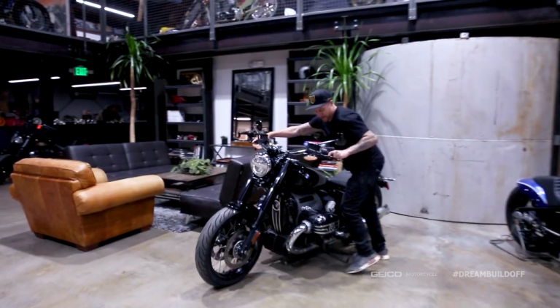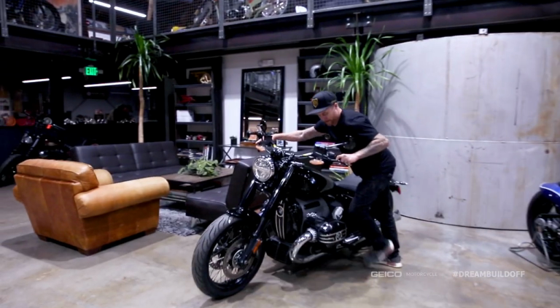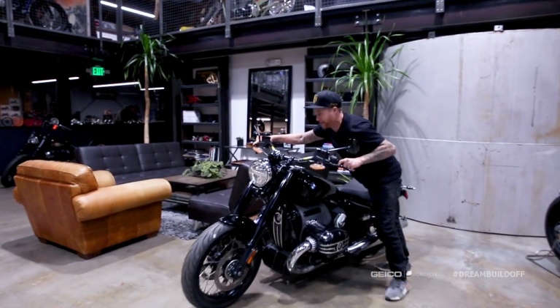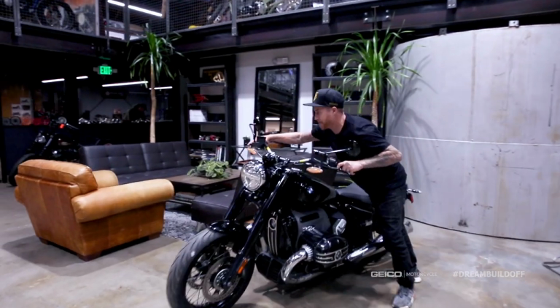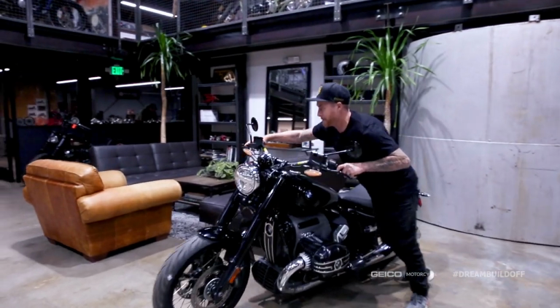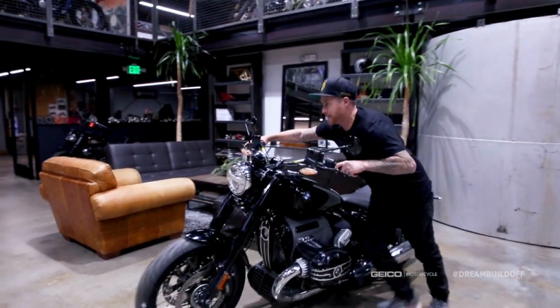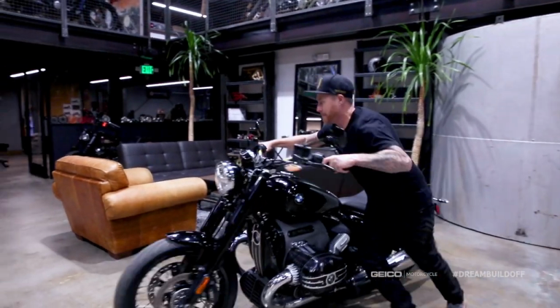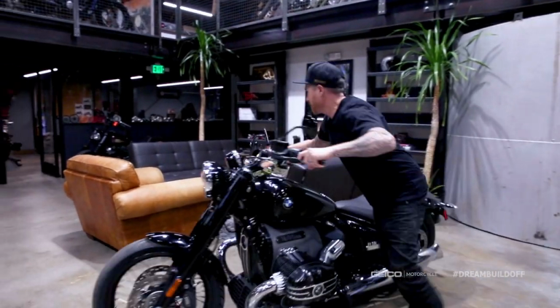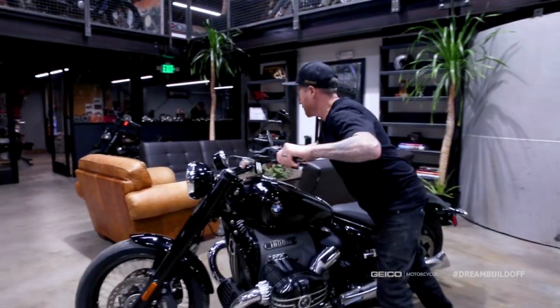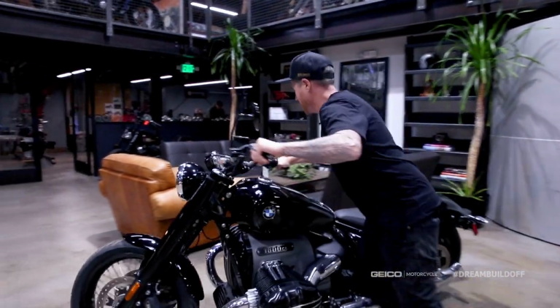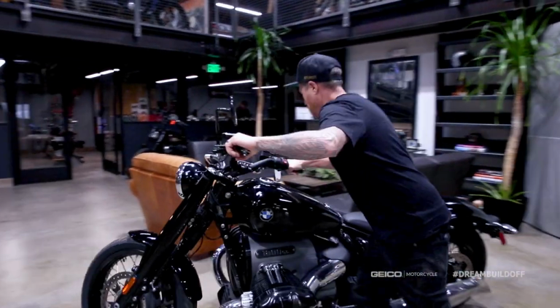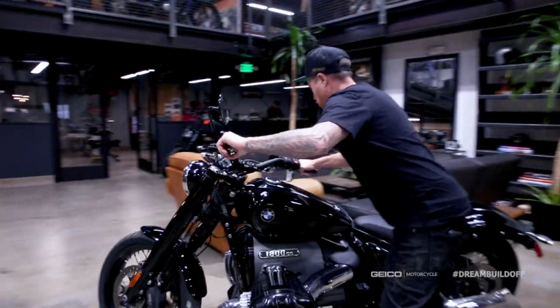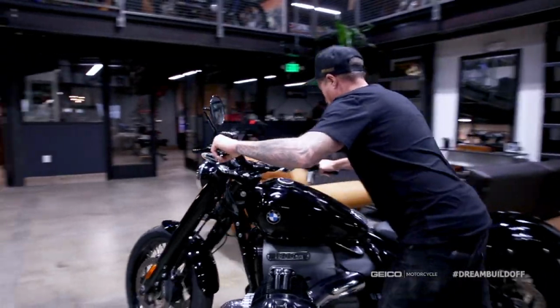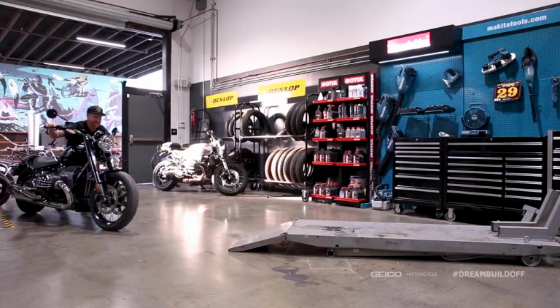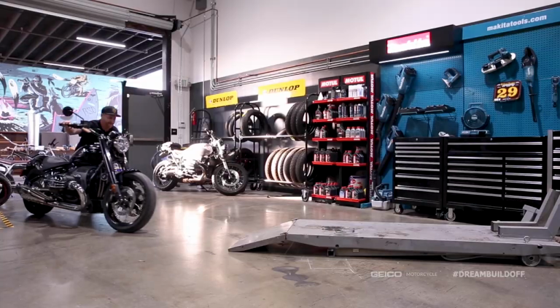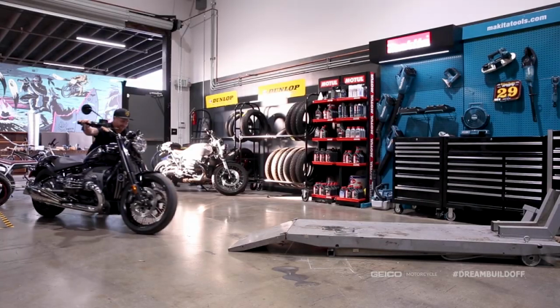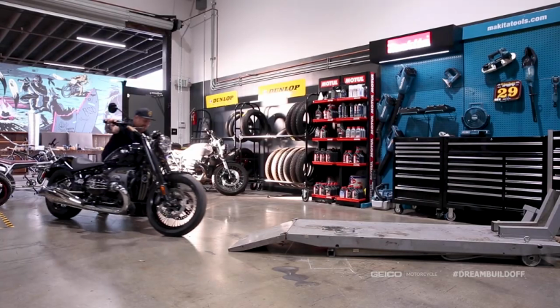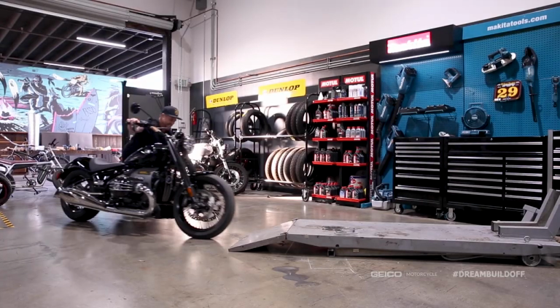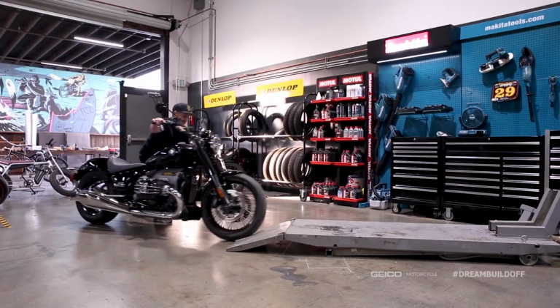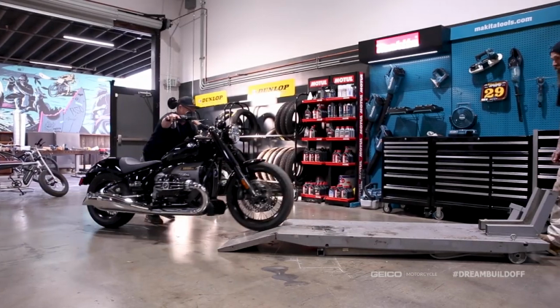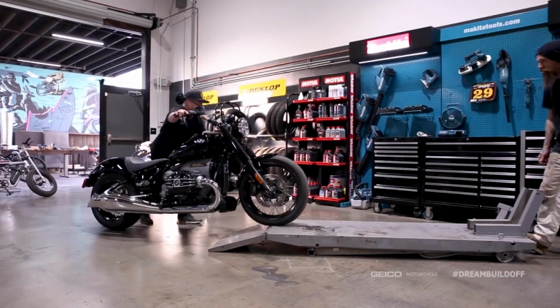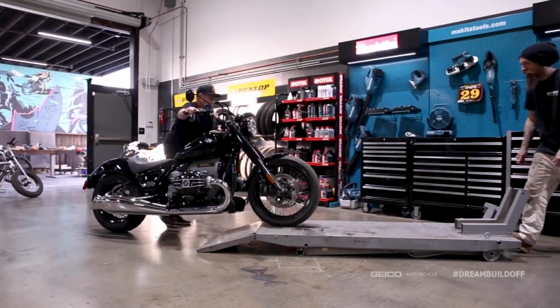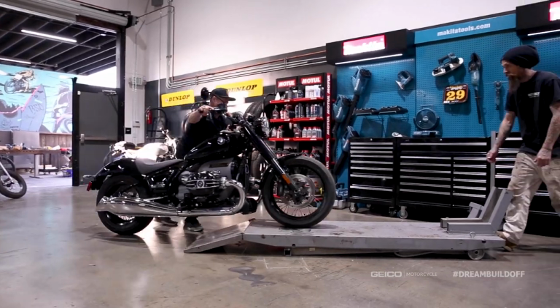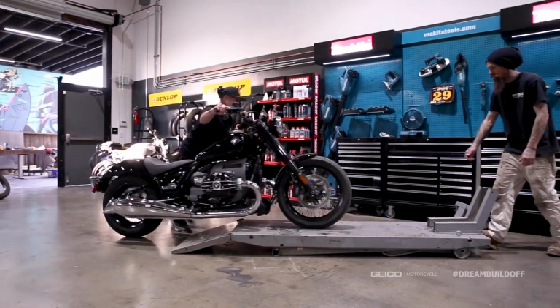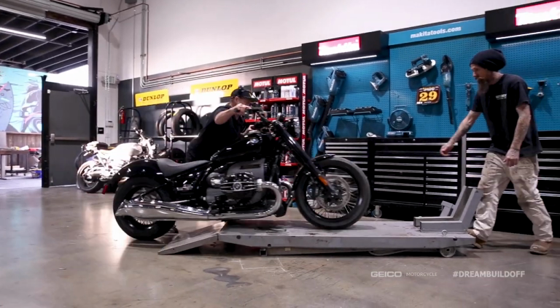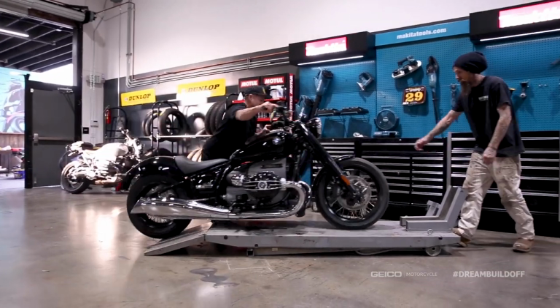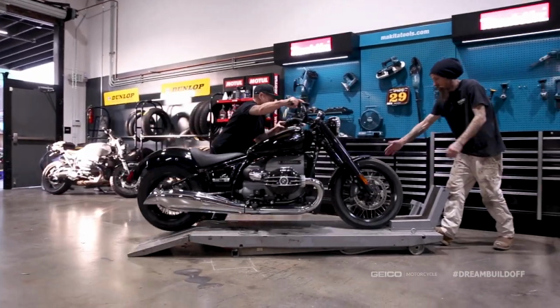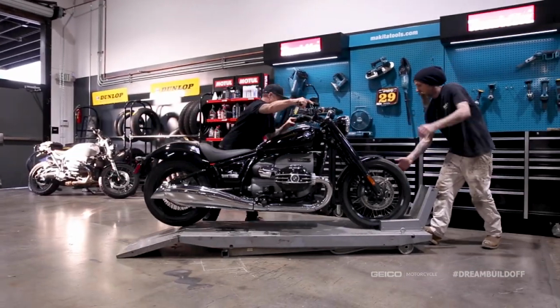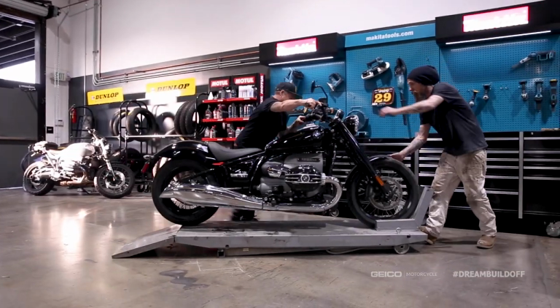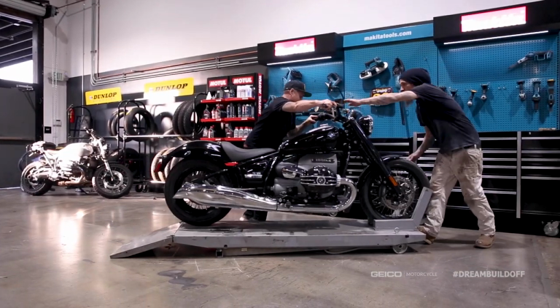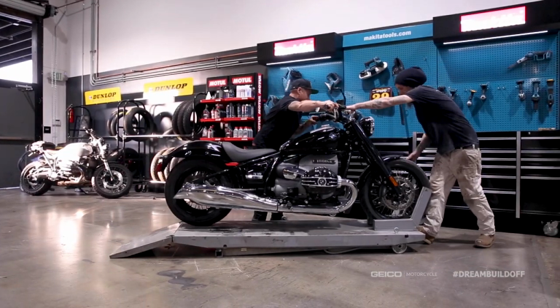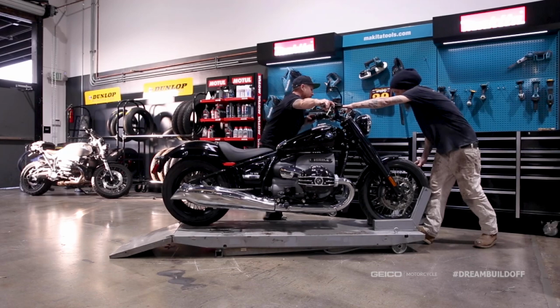To take an R18 and turn it into more of a high-performance package — to me, this is always a fun route to go when you're taking a stock bike and making it work a little bit better. So now that we have the final render, we're going to turn this dream into a reality, get the R18 up on the lift, and start our GEICO Dream Build-Off.